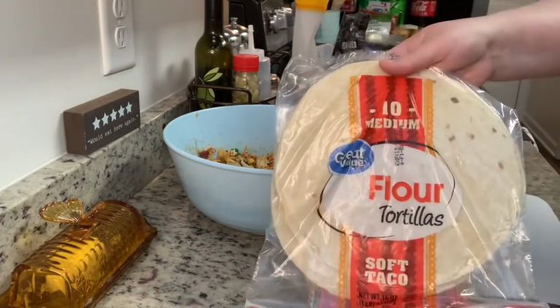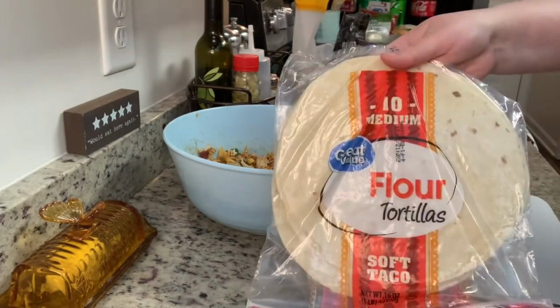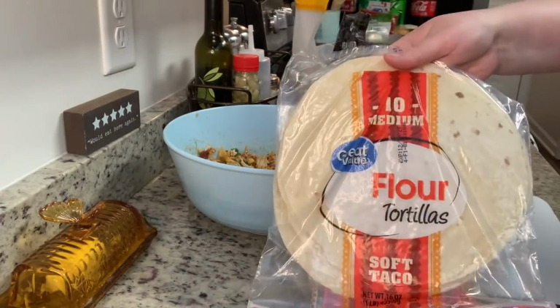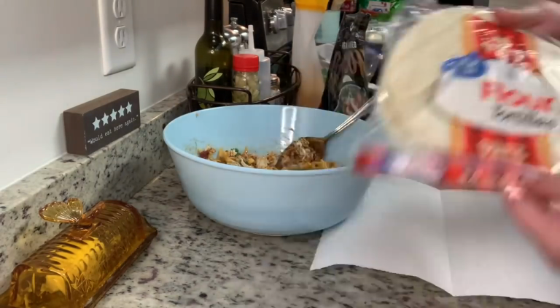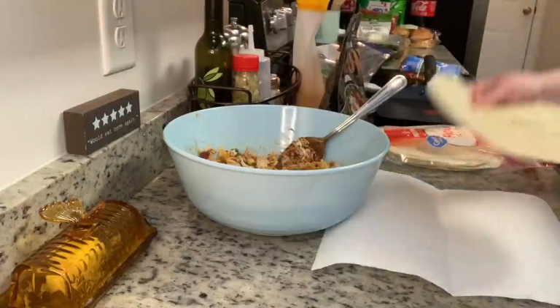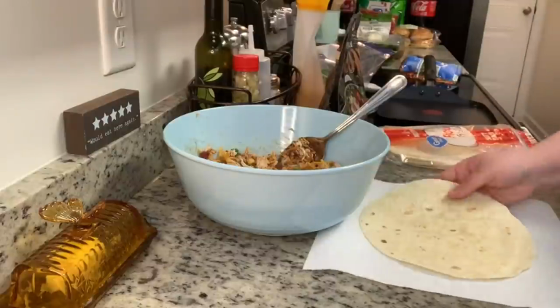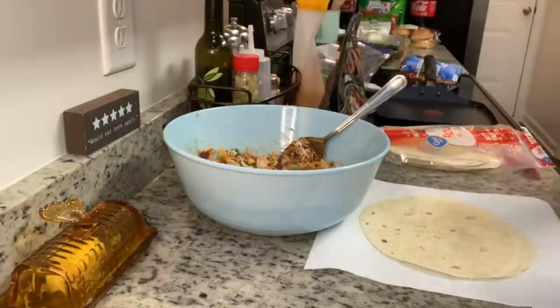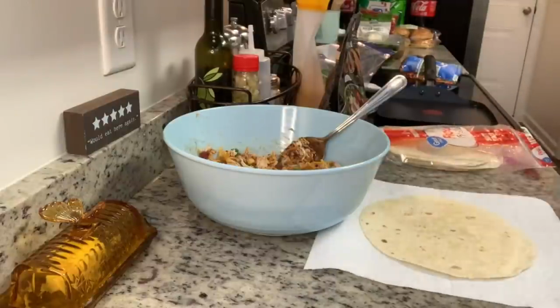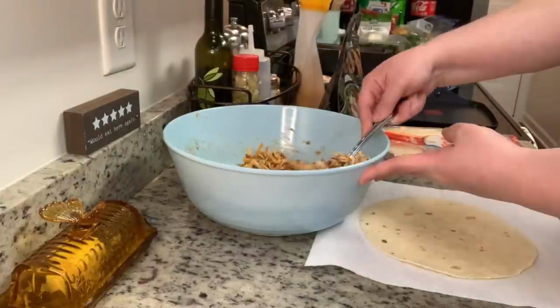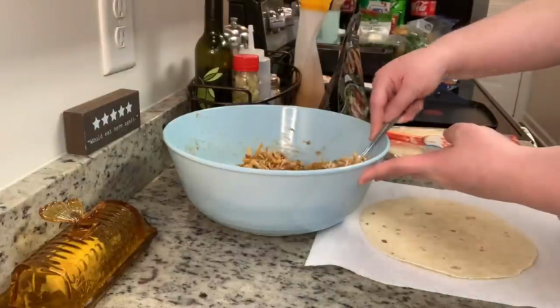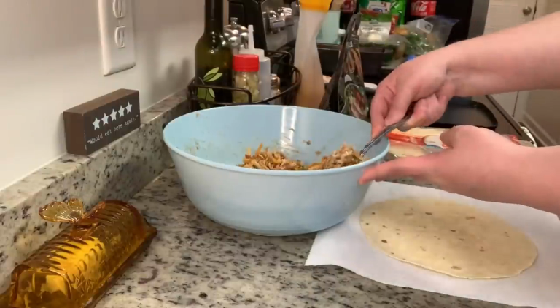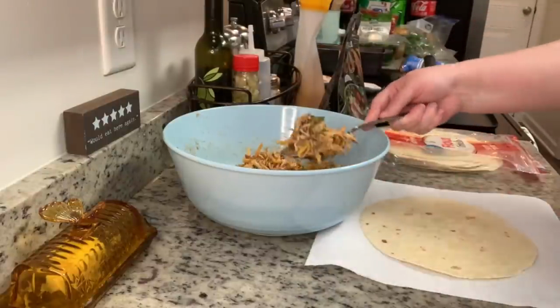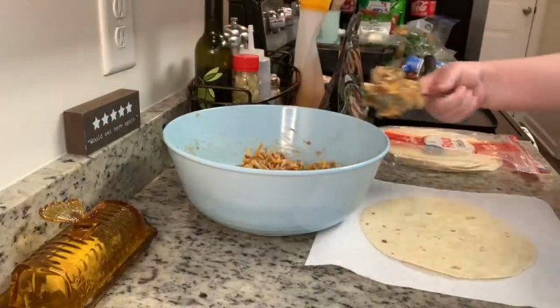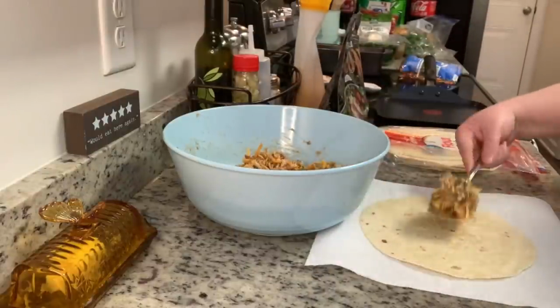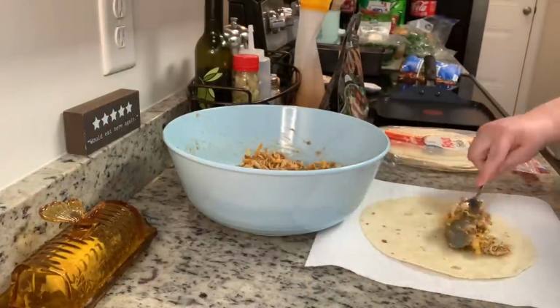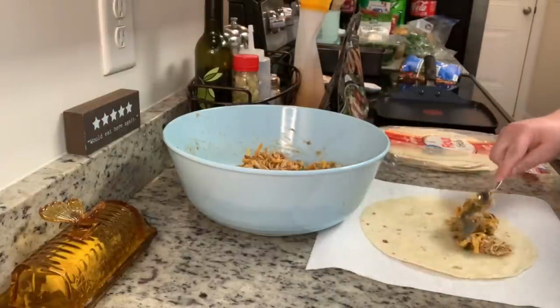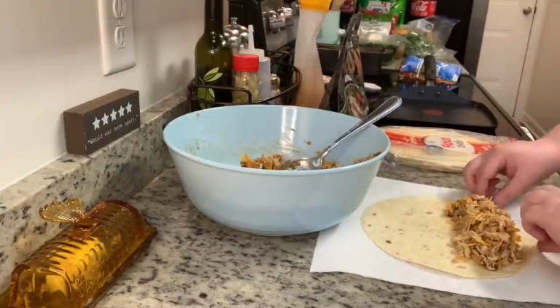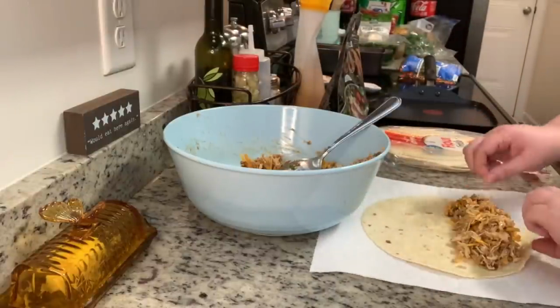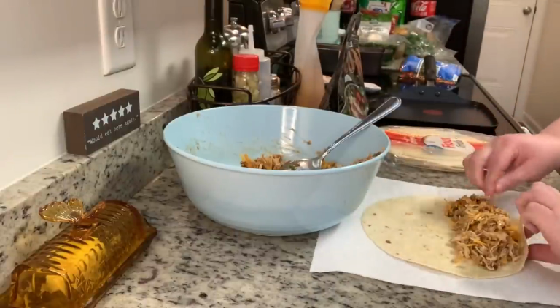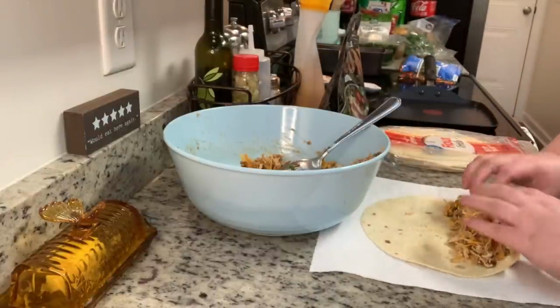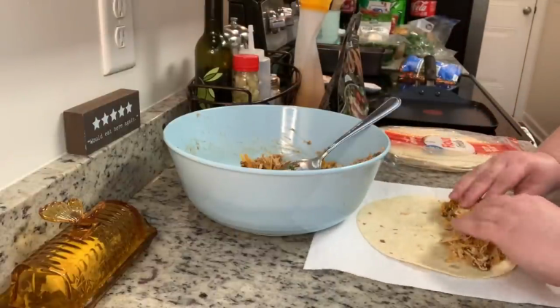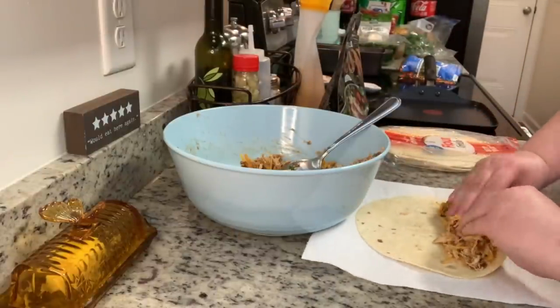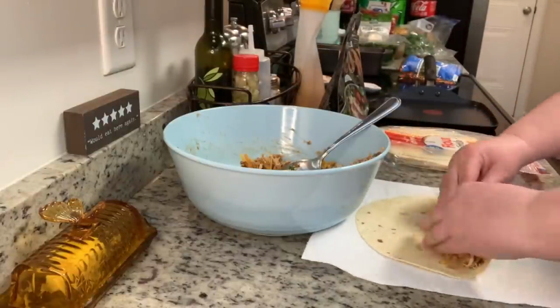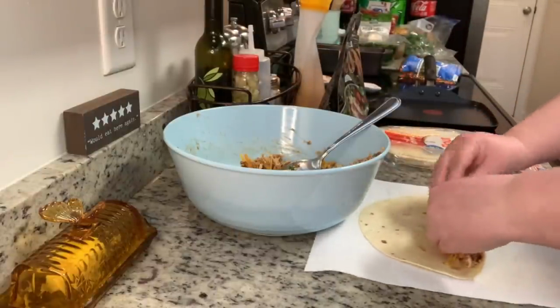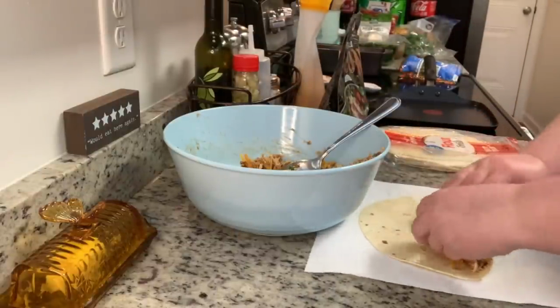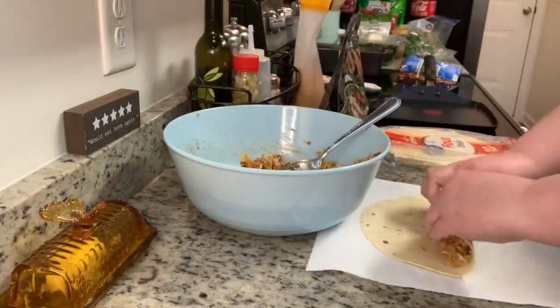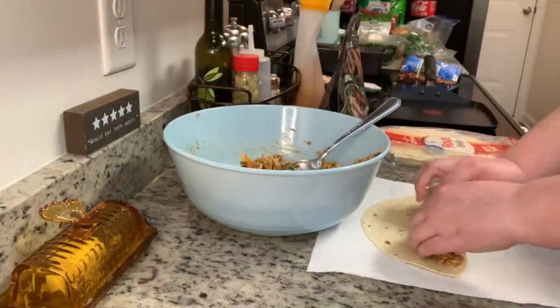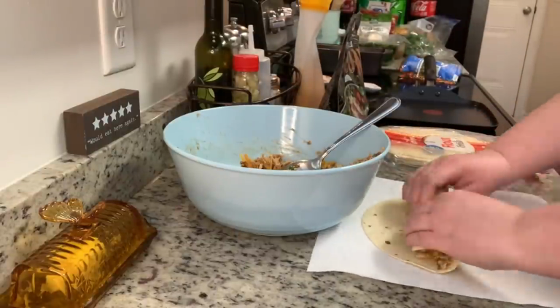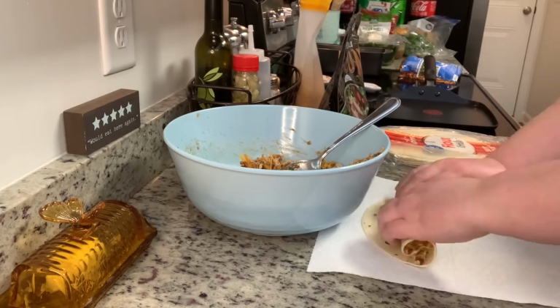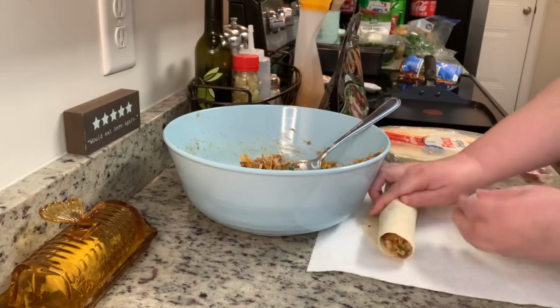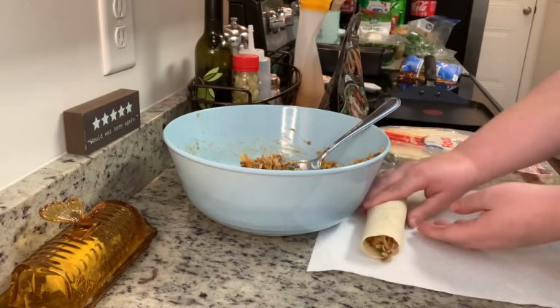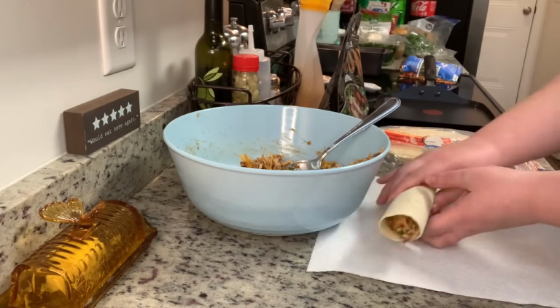Now I'm assembling the wraps. I'm using medium flour tortillas — just lay one down, add some of the filling, roll it up, and set it aside. Then I continue making the remaining wraps.